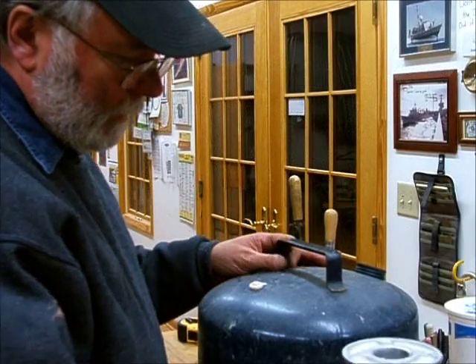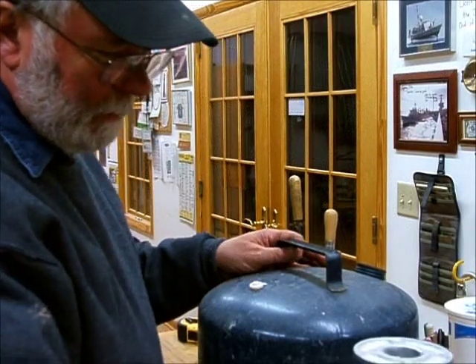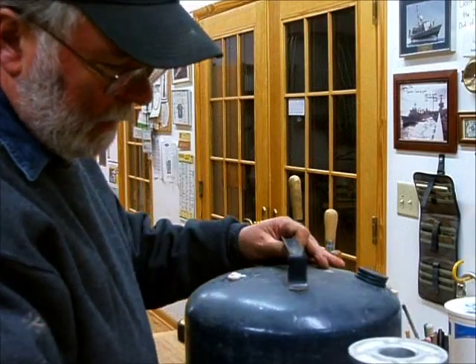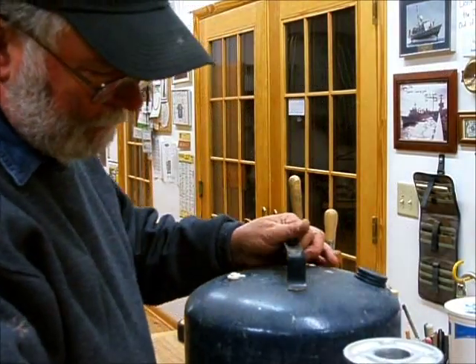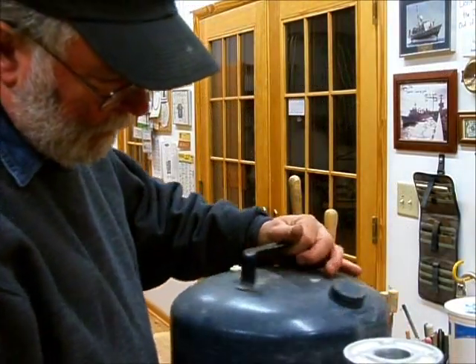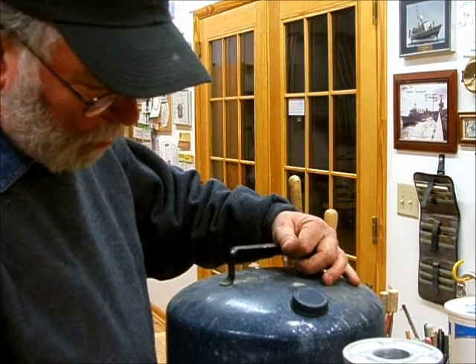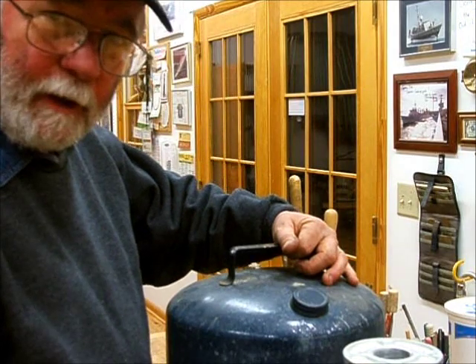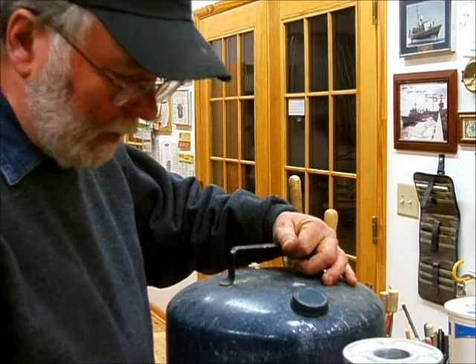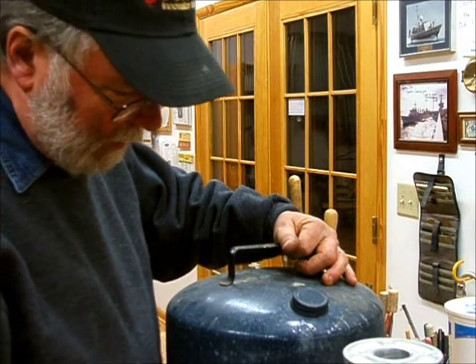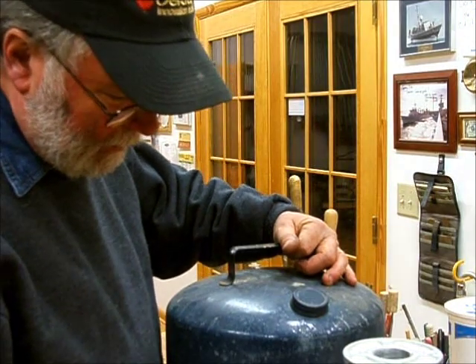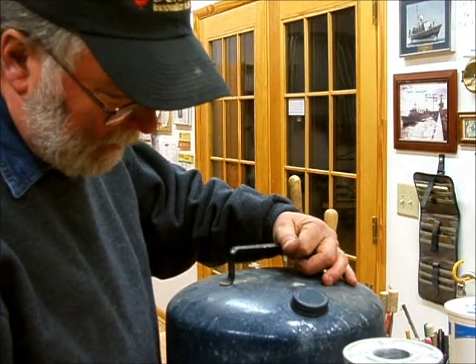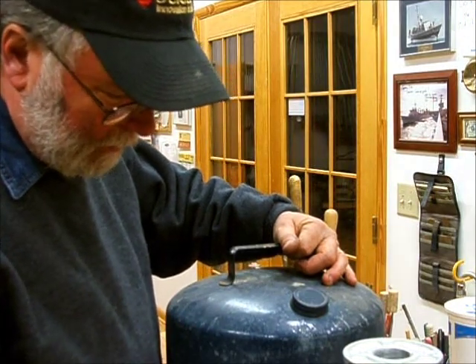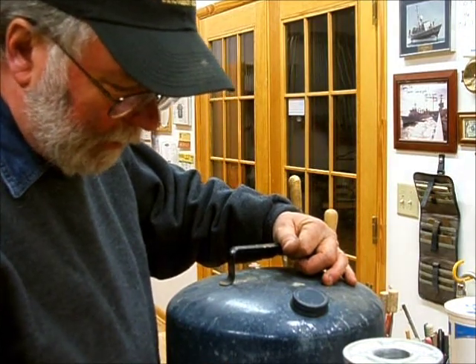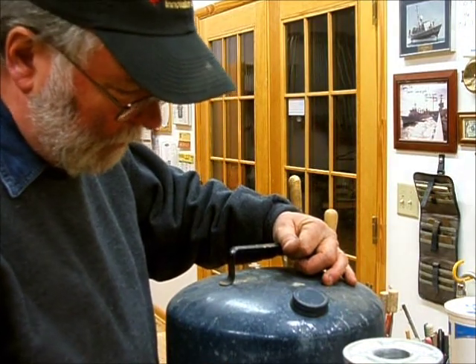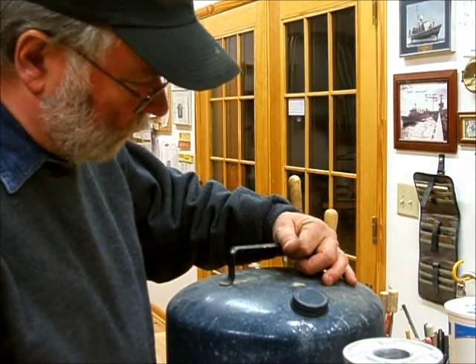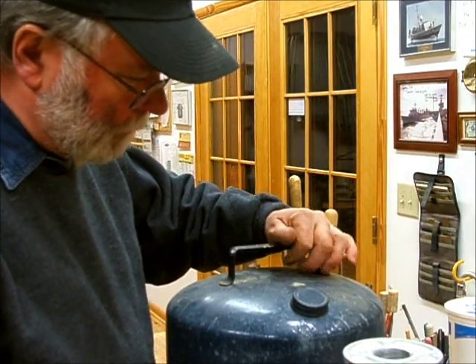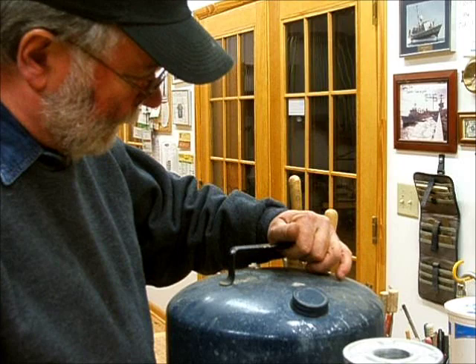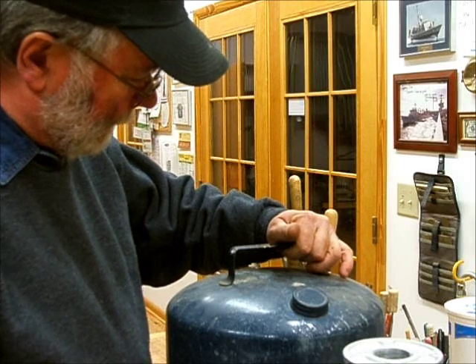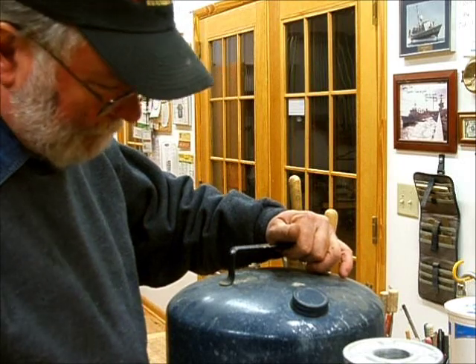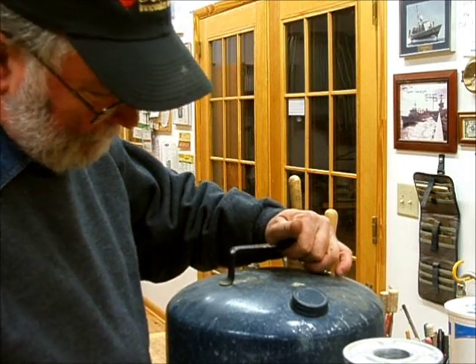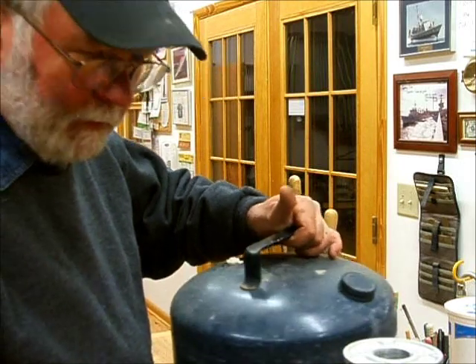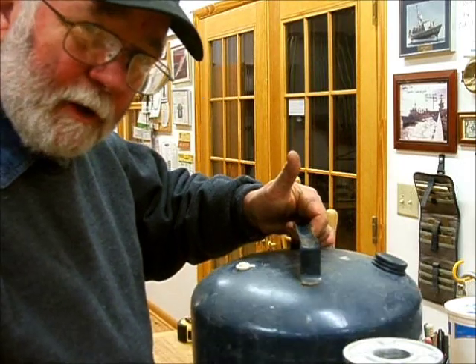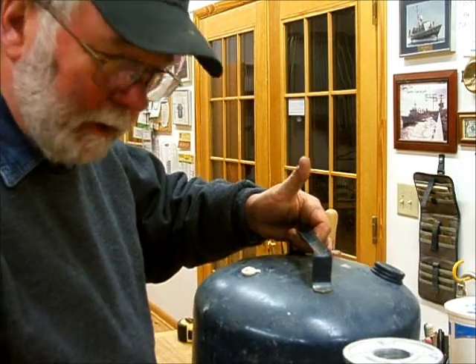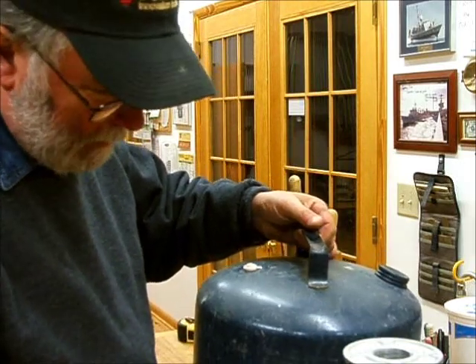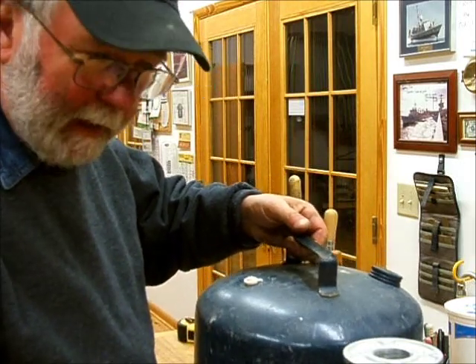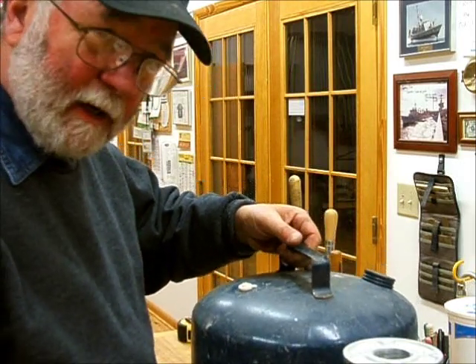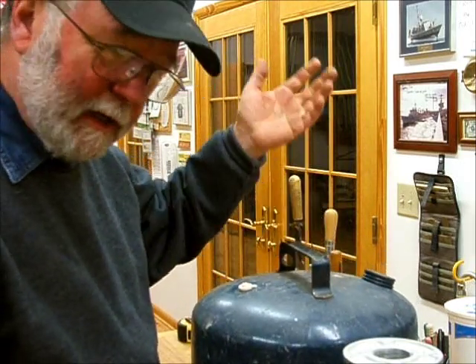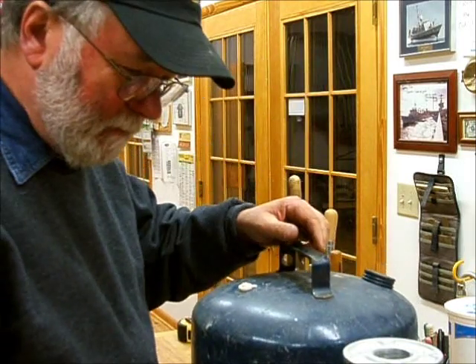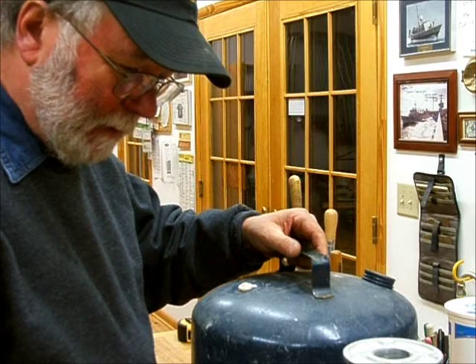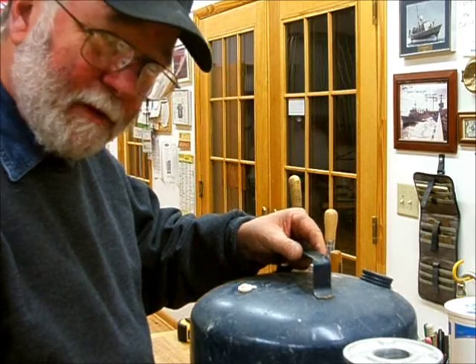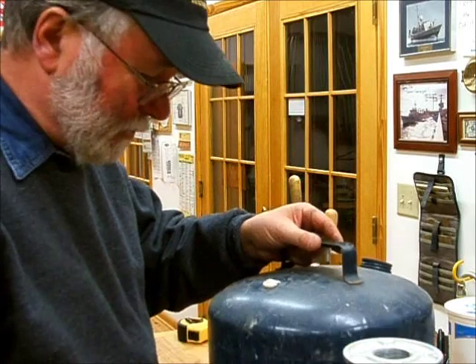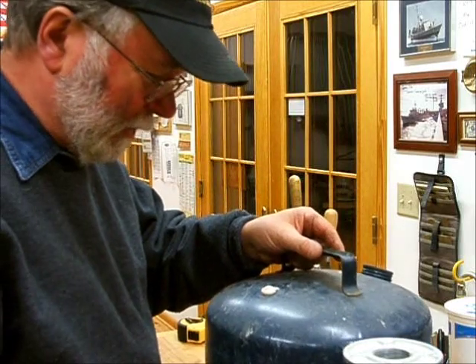This is my boiler — it's a kerosene can, cleaned out really well, and I paid three dollars for it. It had two gallons of kerosene in it when I bought it, so I thought that was a good deal.